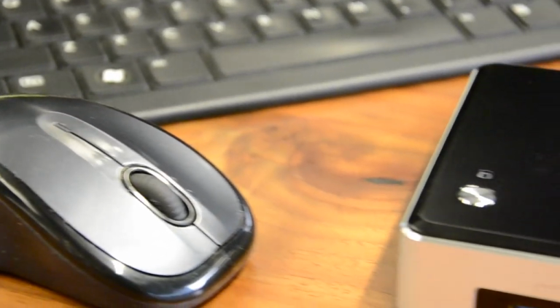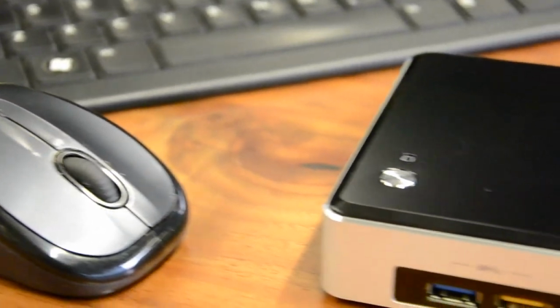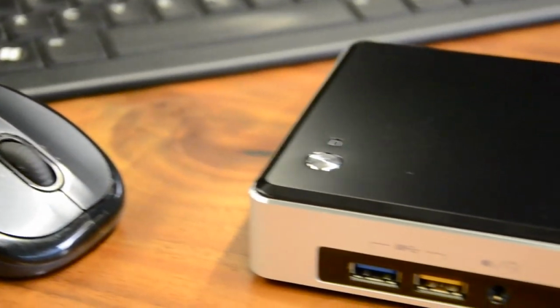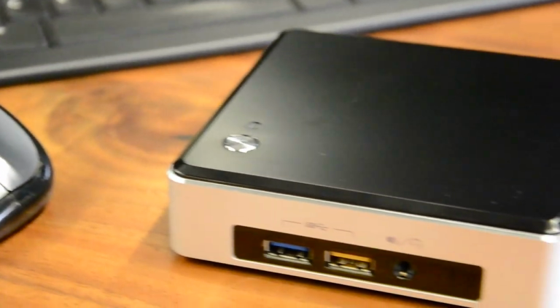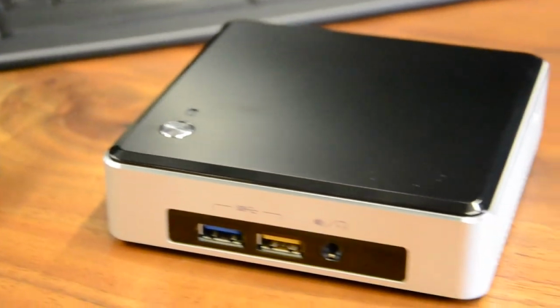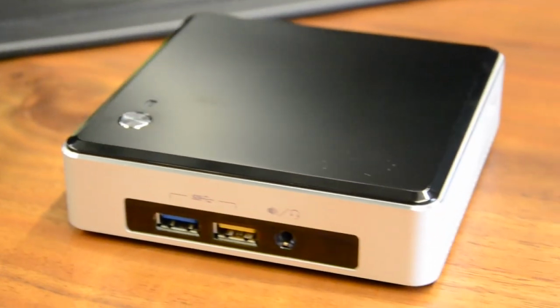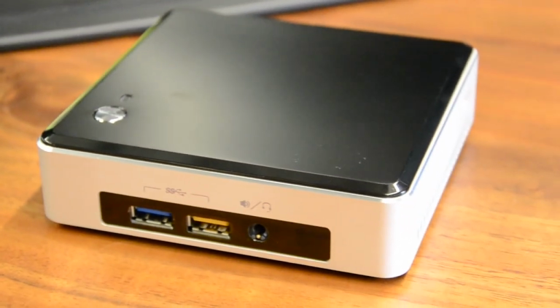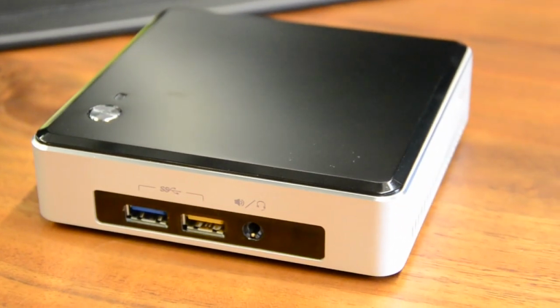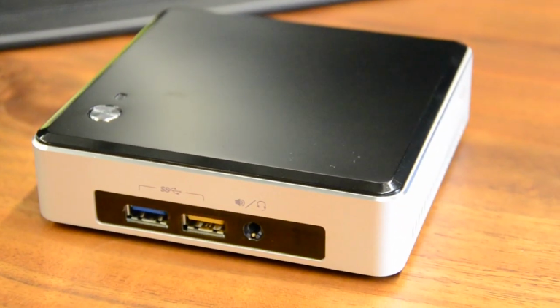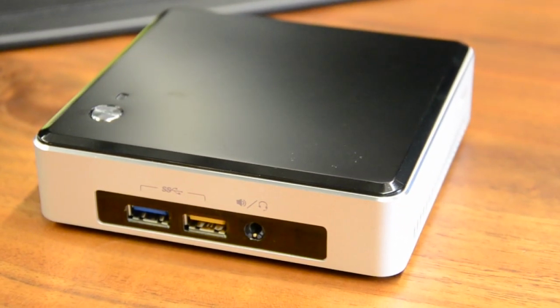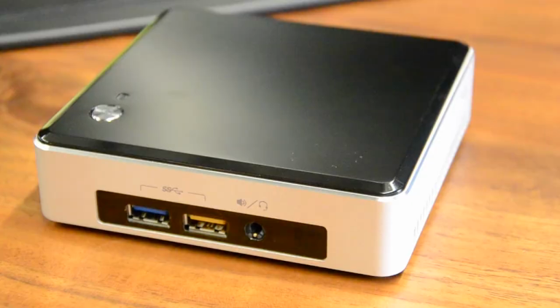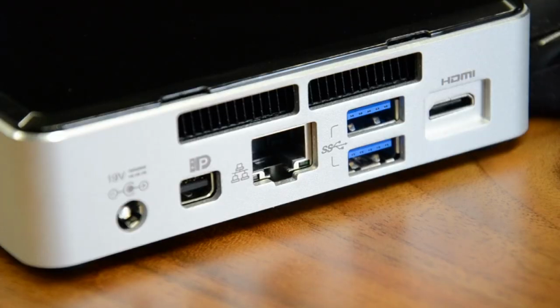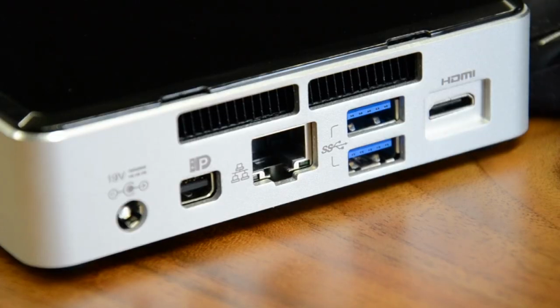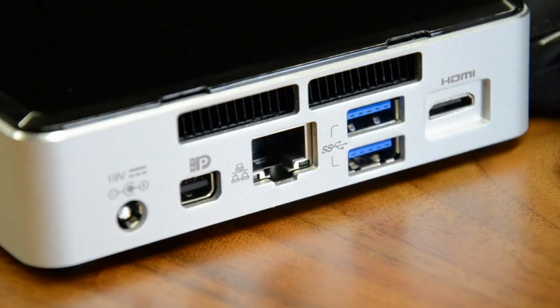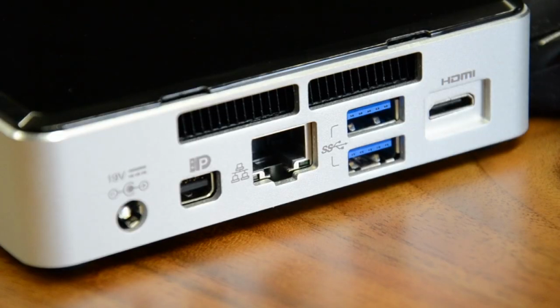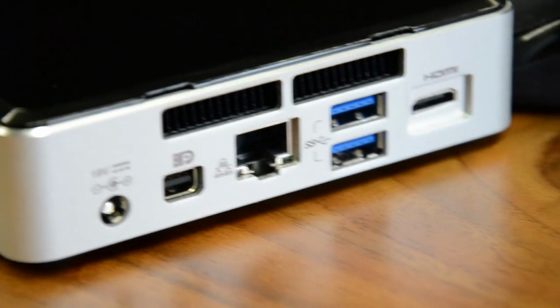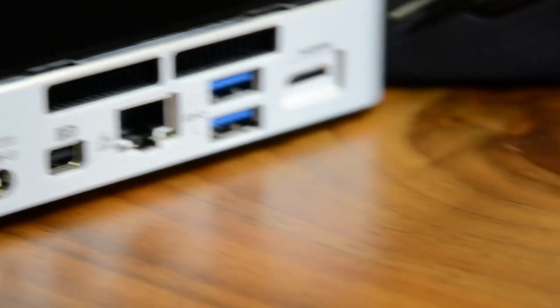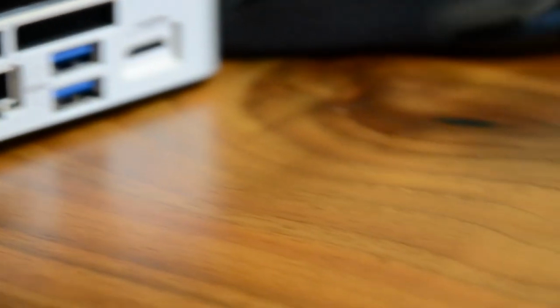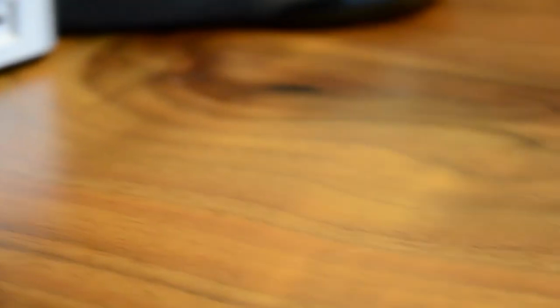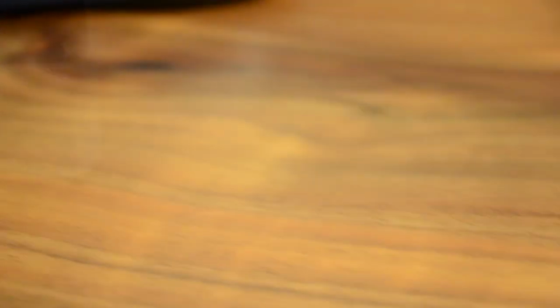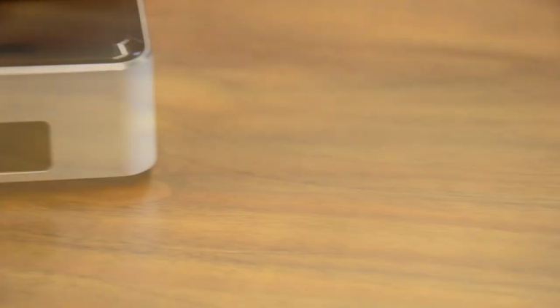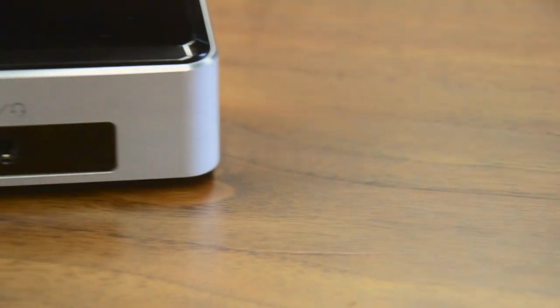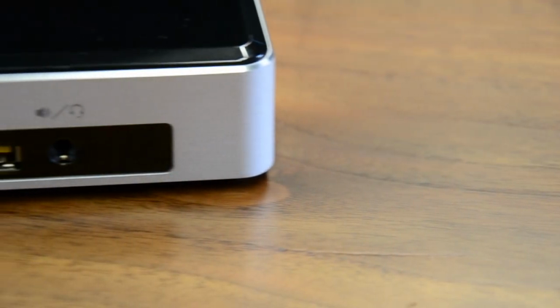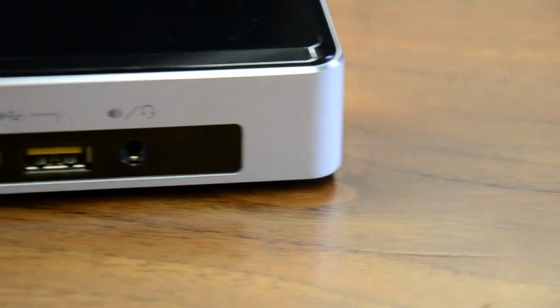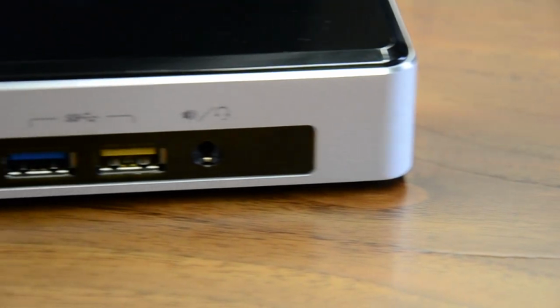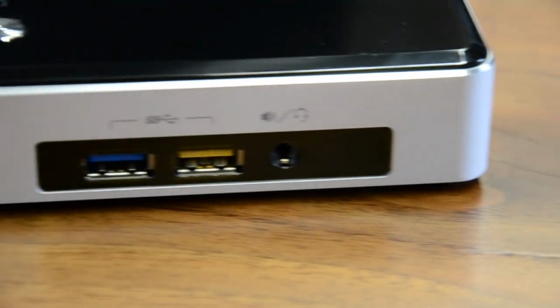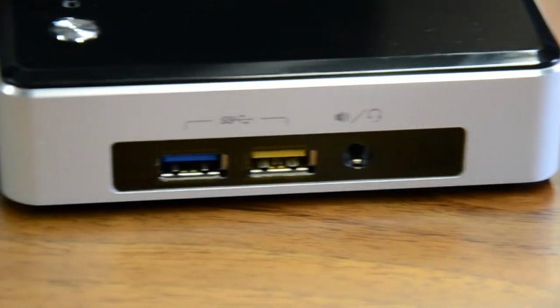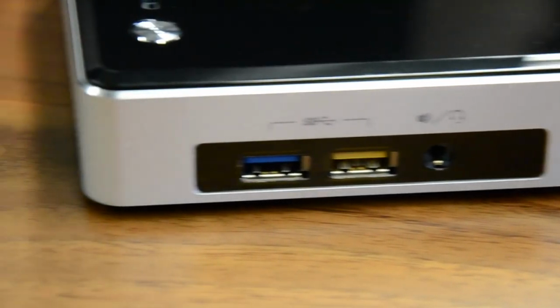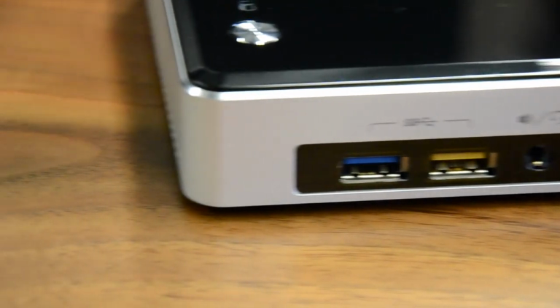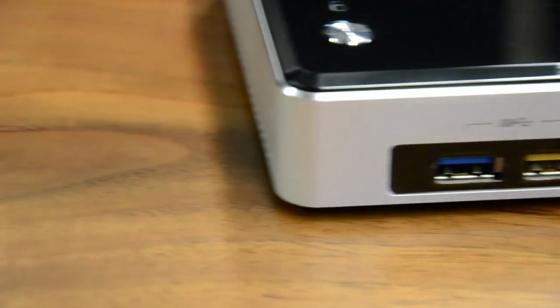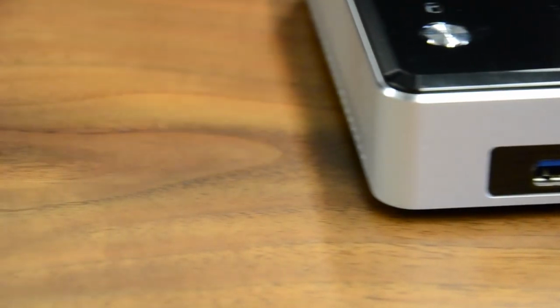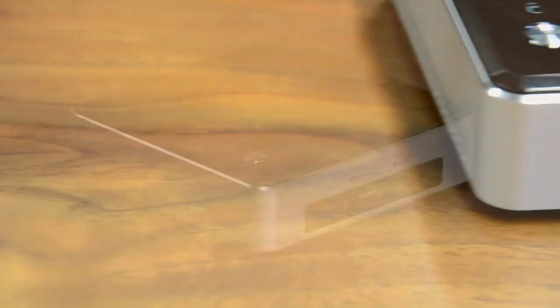Think of it as a fancy Raspberry Pi. You can purchase it with or without an enclosure, though the former is far more common, and your money buys only the processor and the motherboard. A hard drive, RAM, and operating system must be purchased separately.